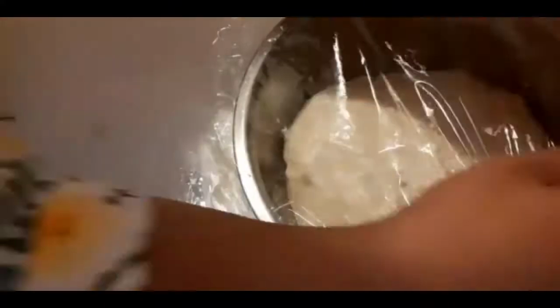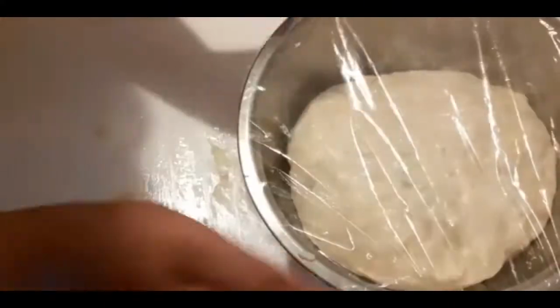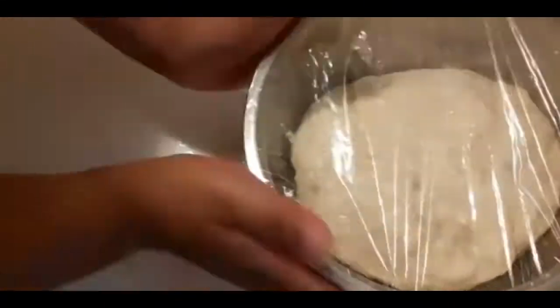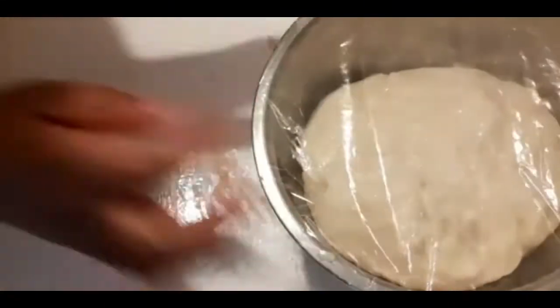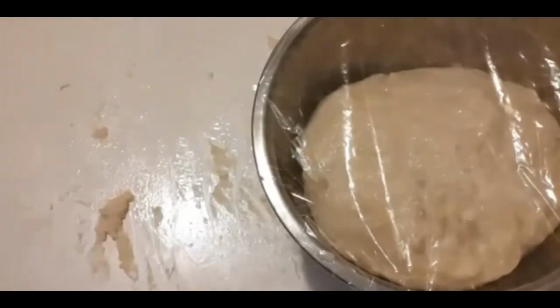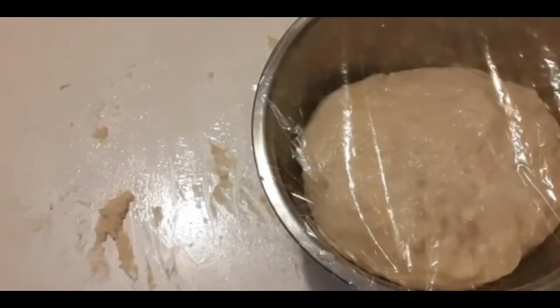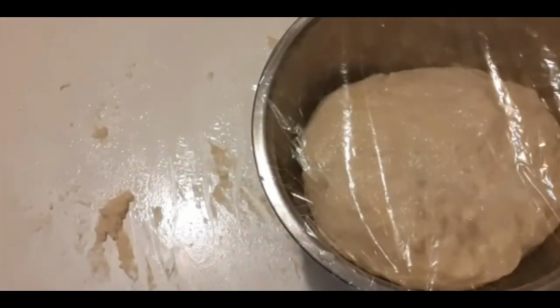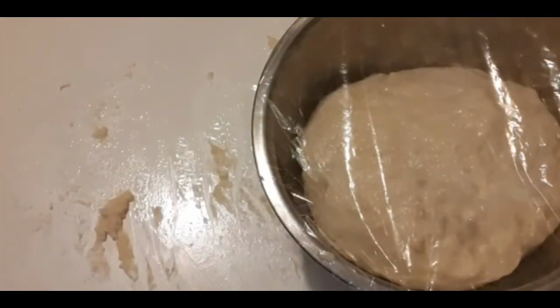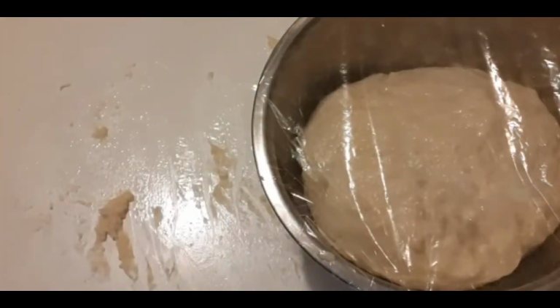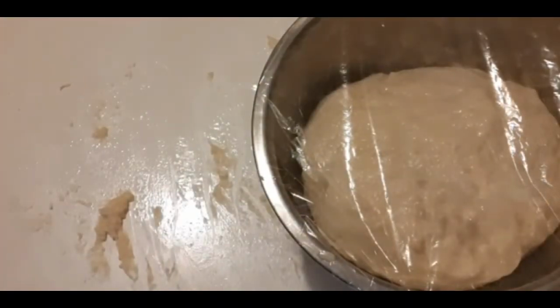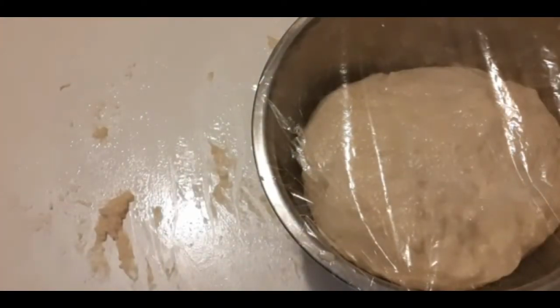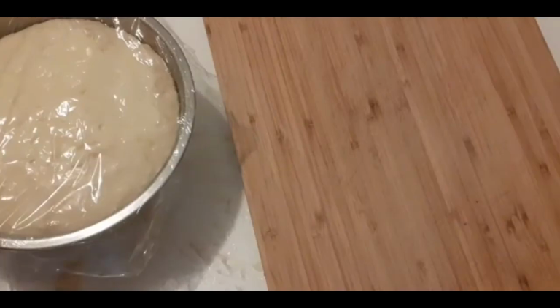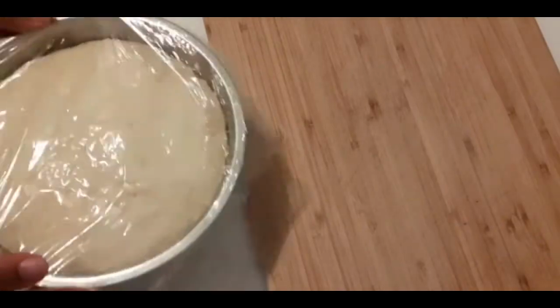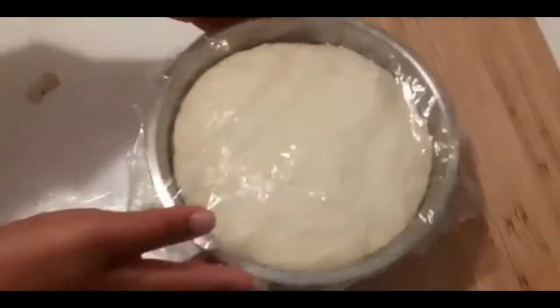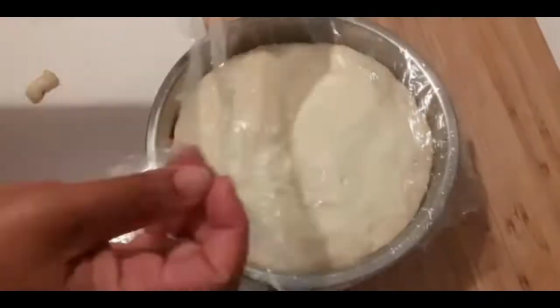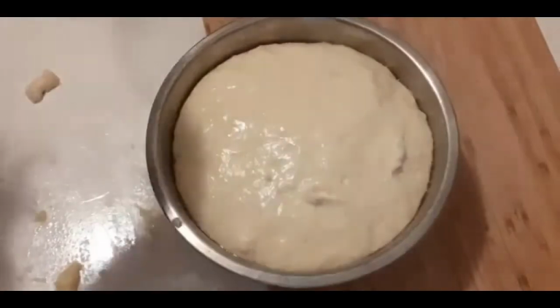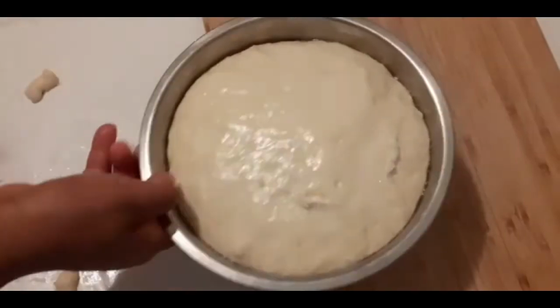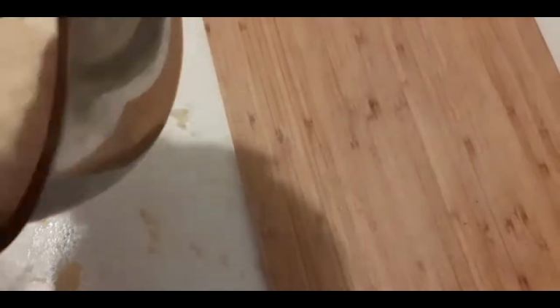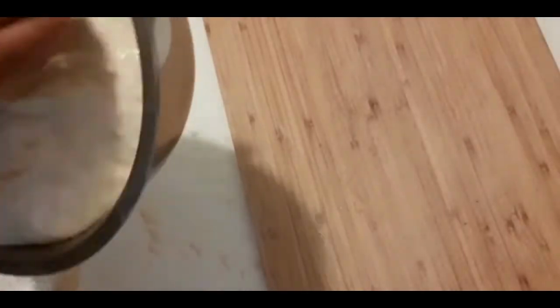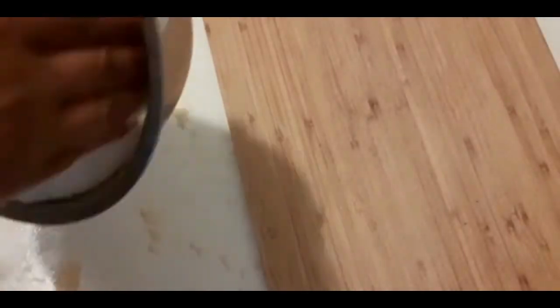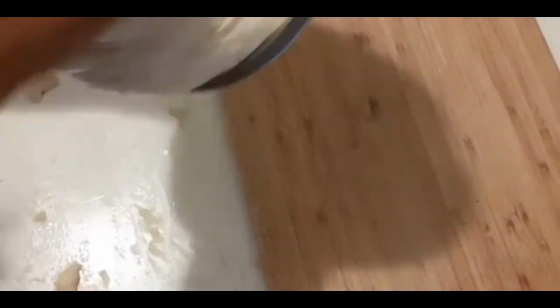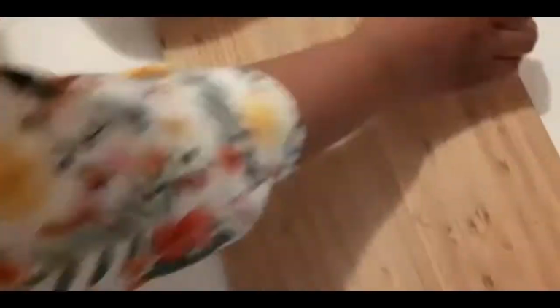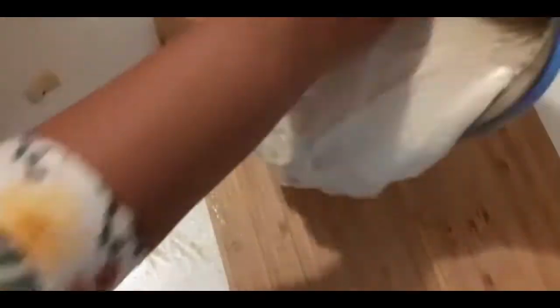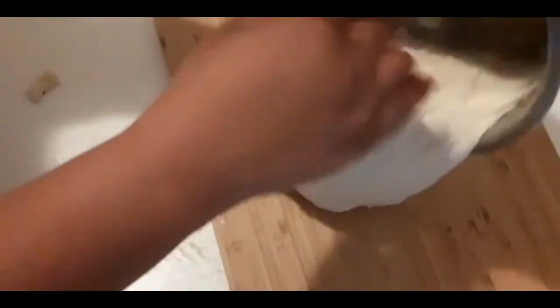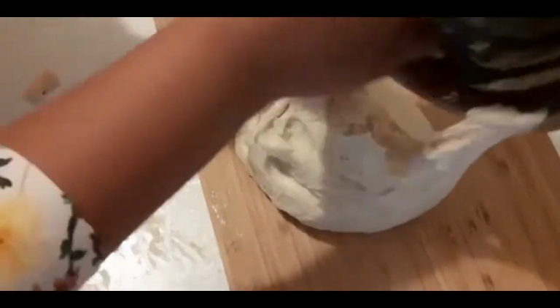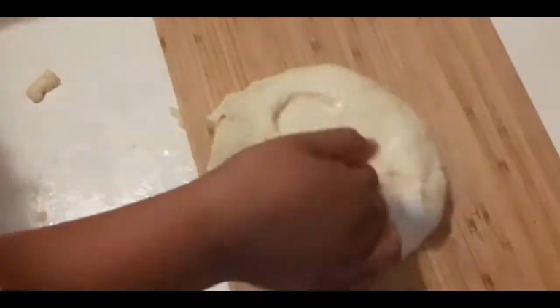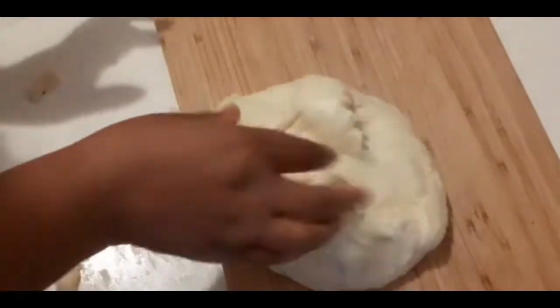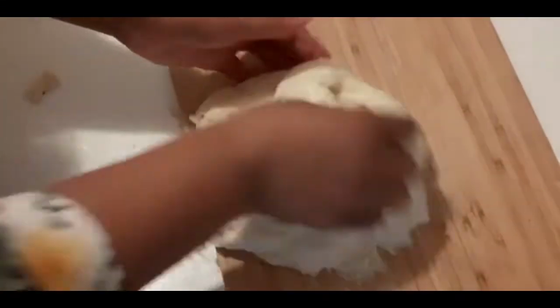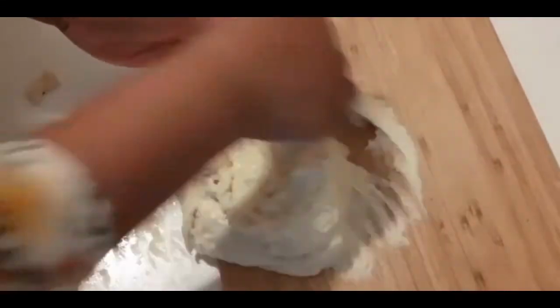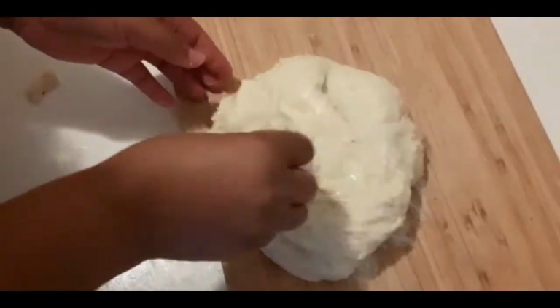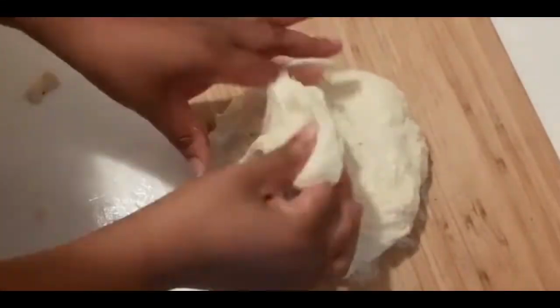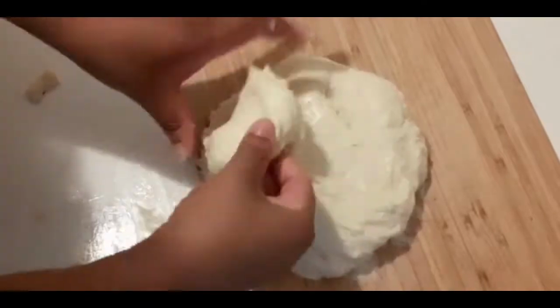Now cover it for 45 minutes or one hour. After 45 minutes to one hour, that's how it looks — it's doubled in size.